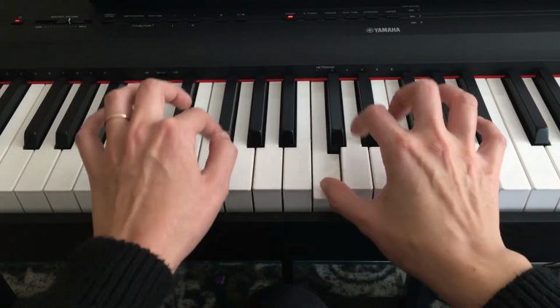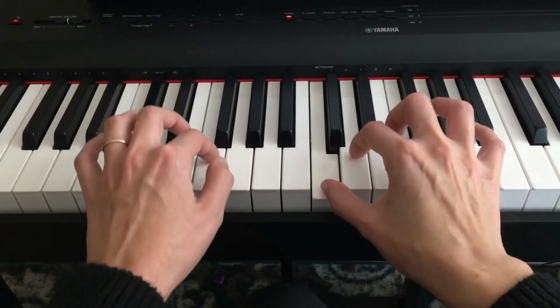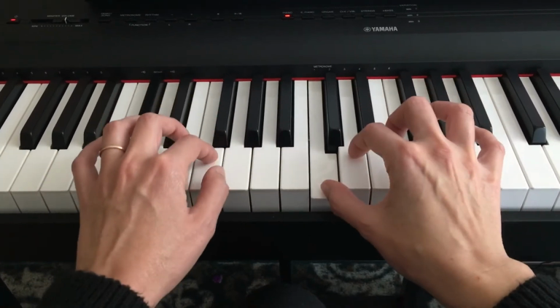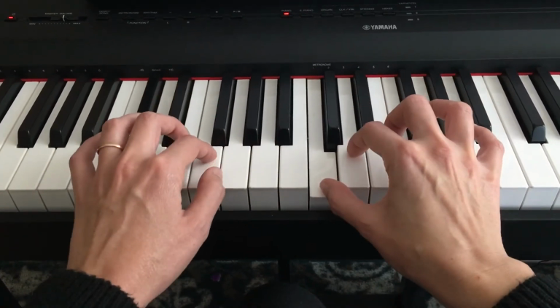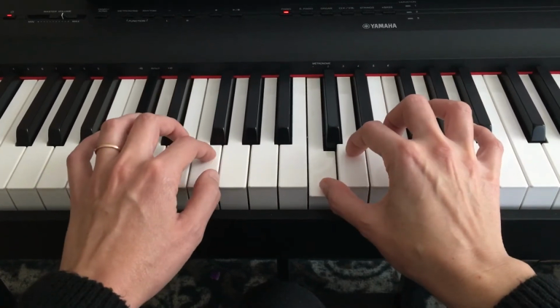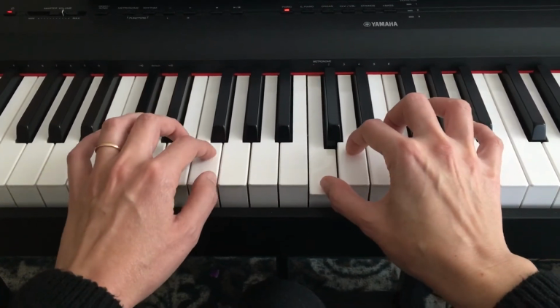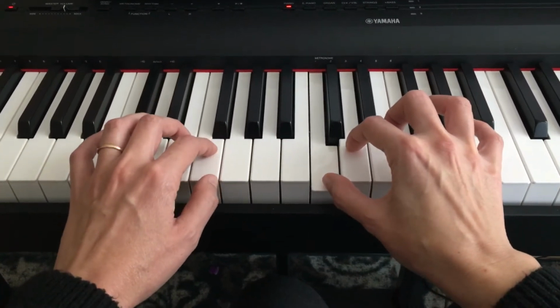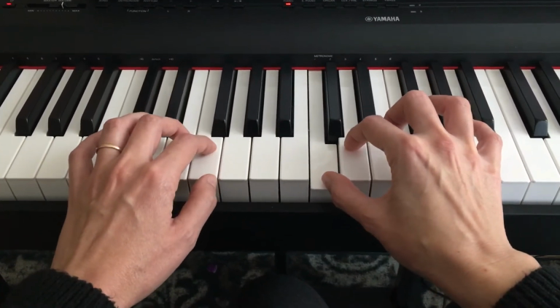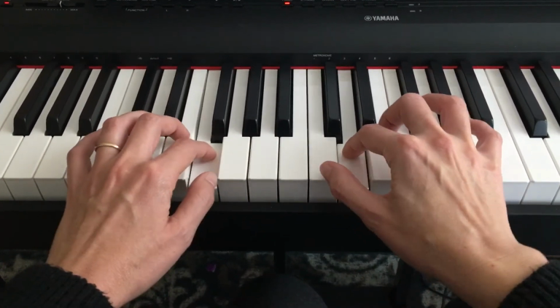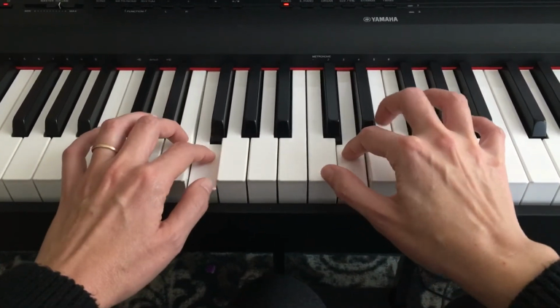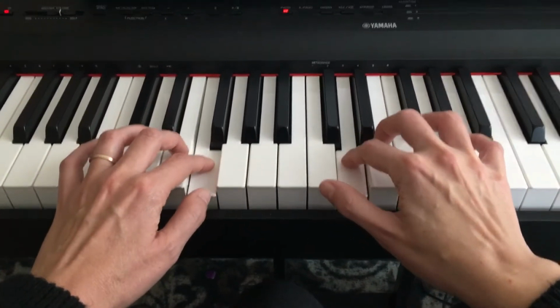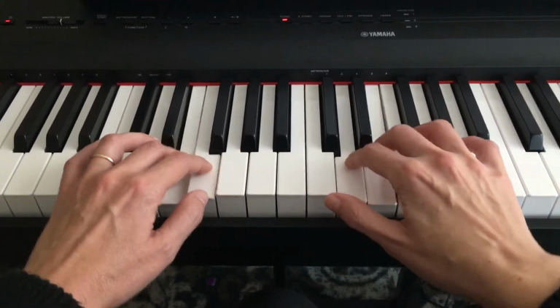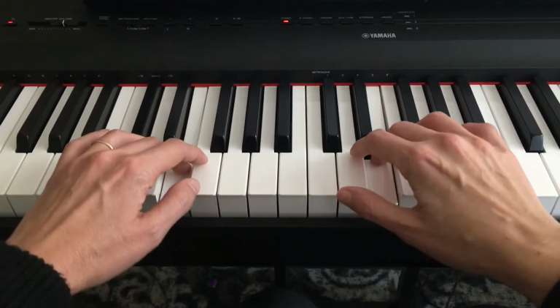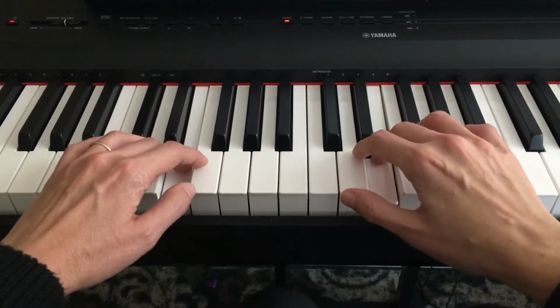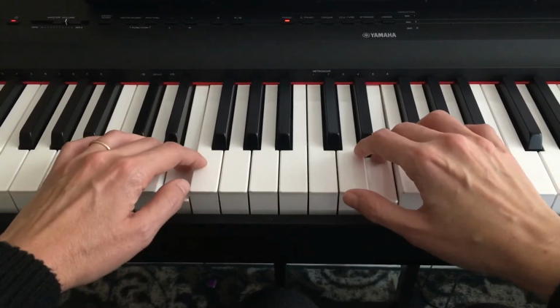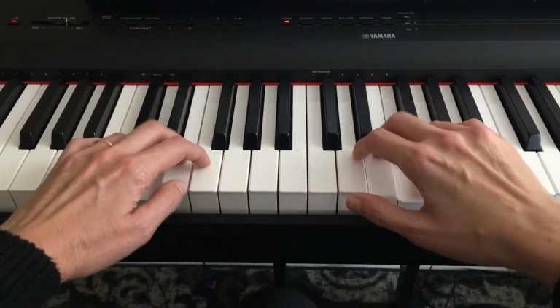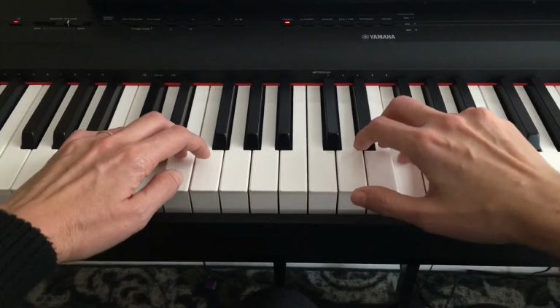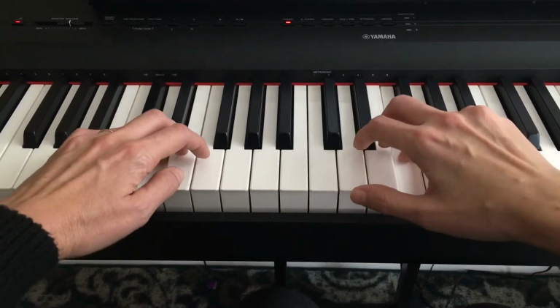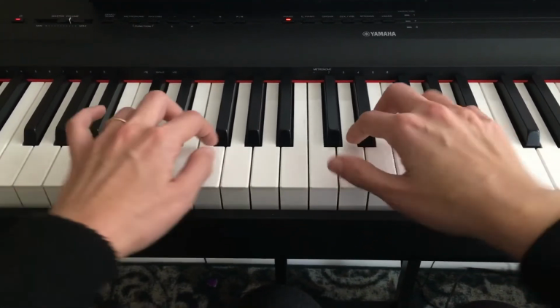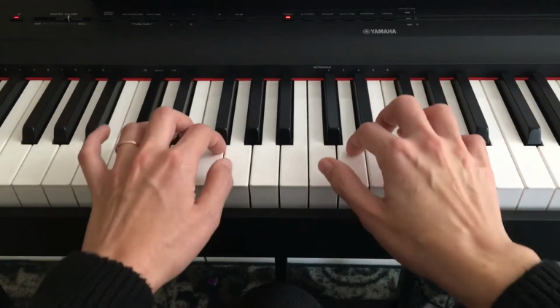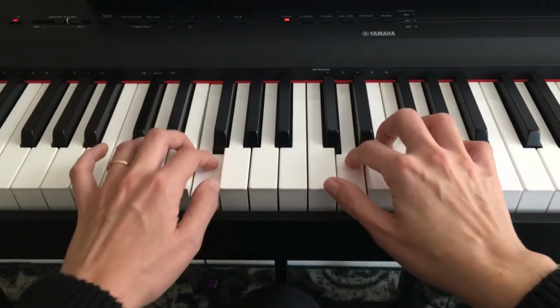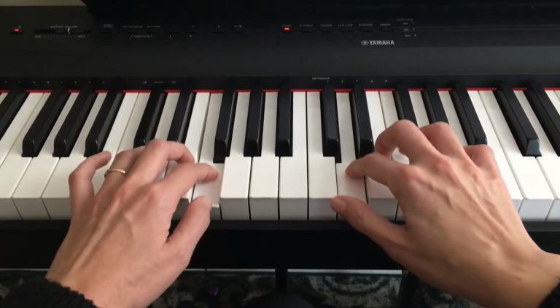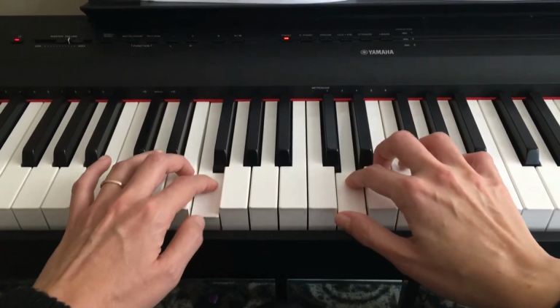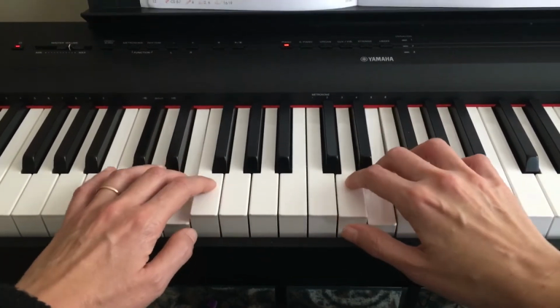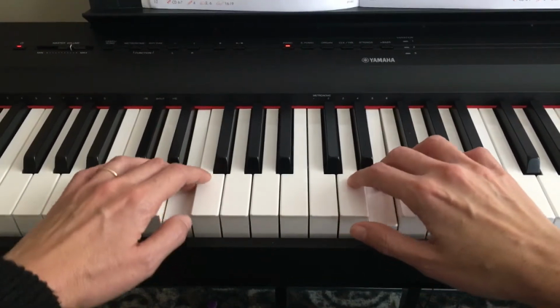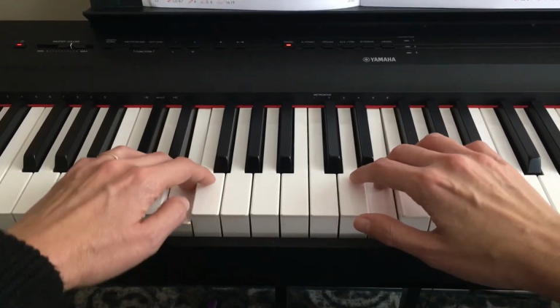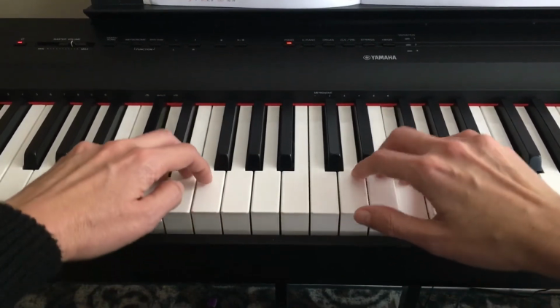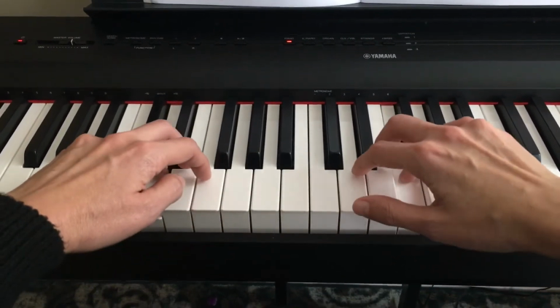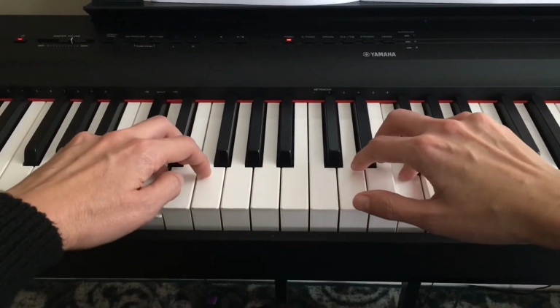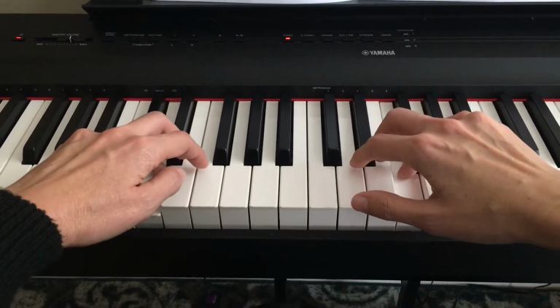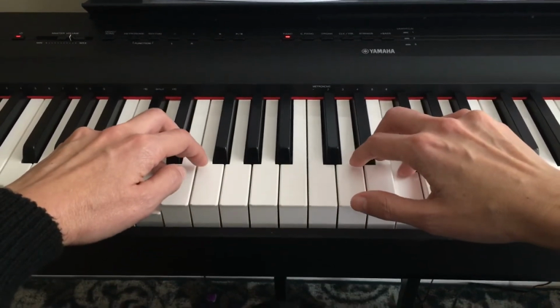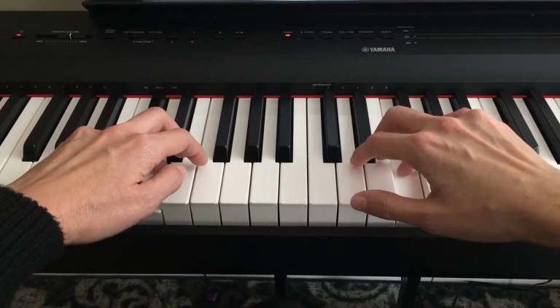Second fingers, both hands. Two, three, four. See, they moved kind of in the opposite direction.